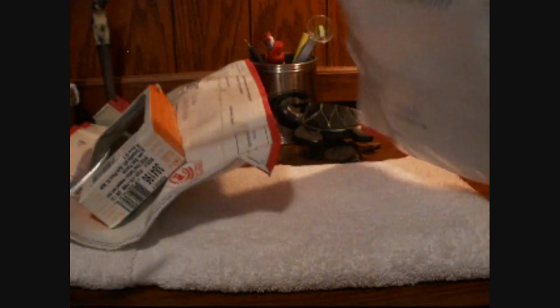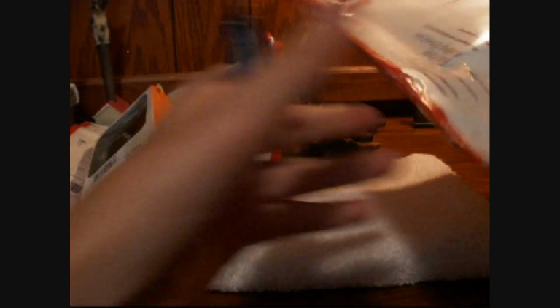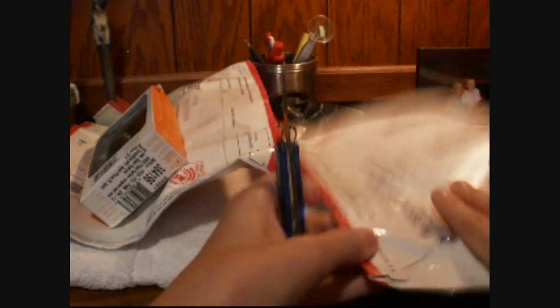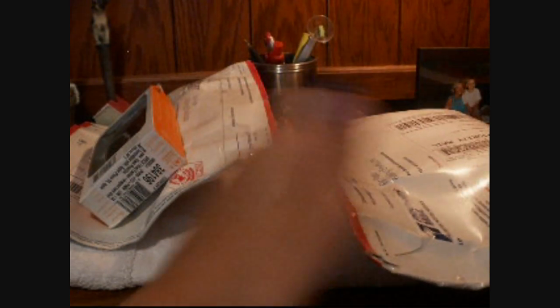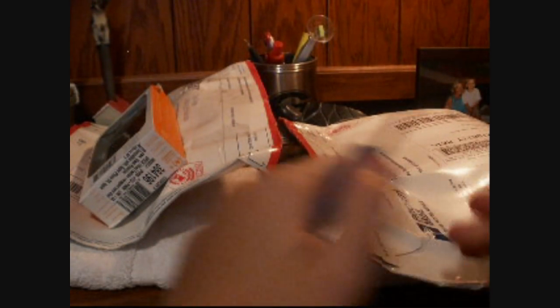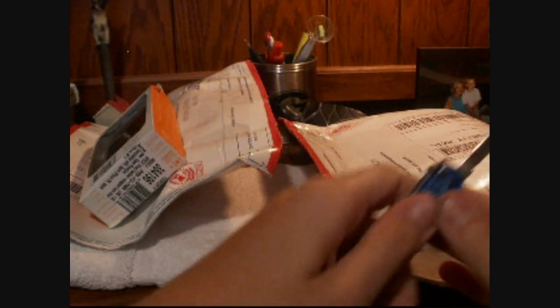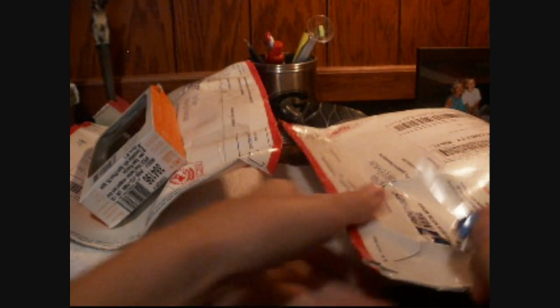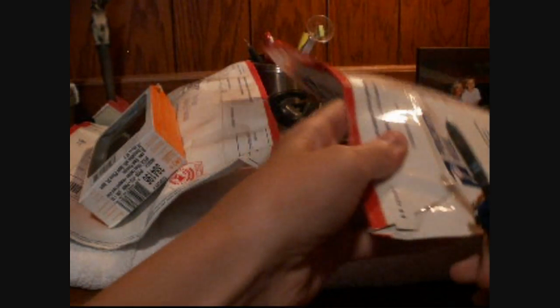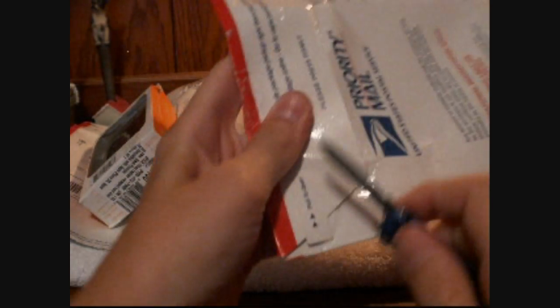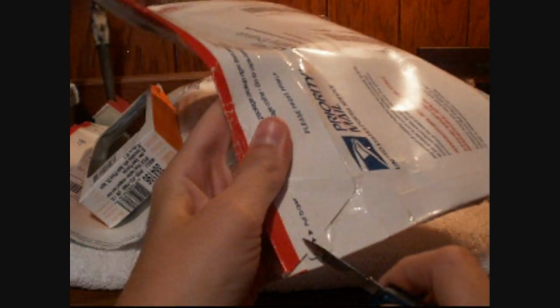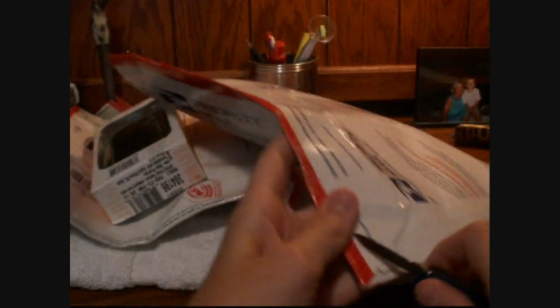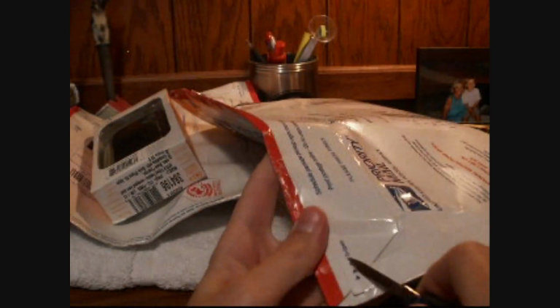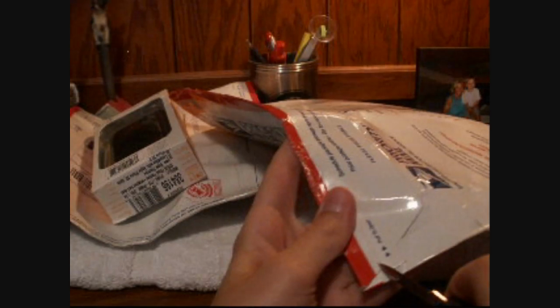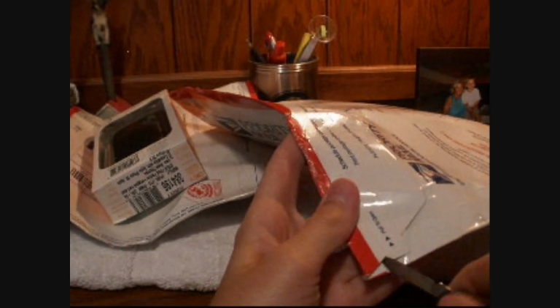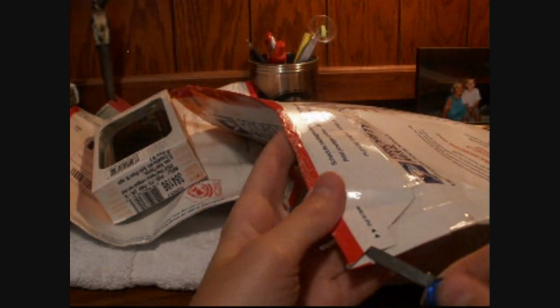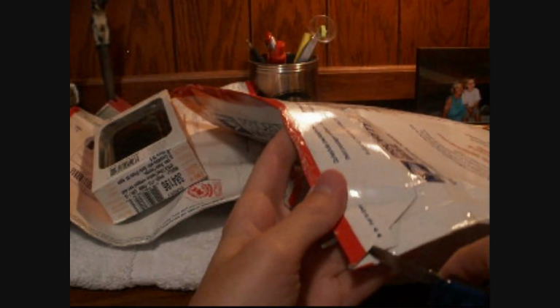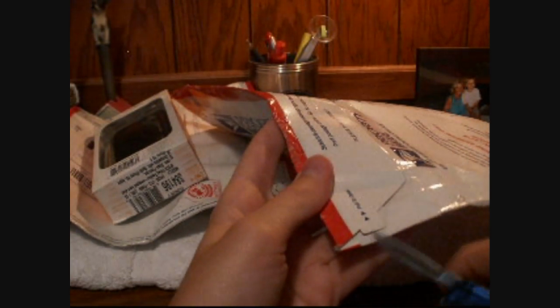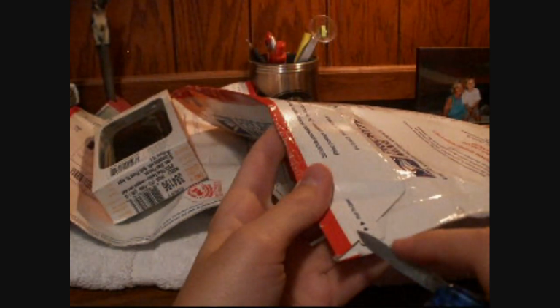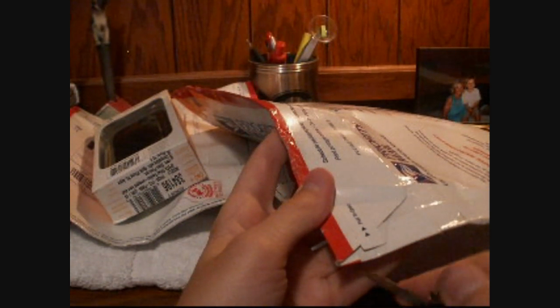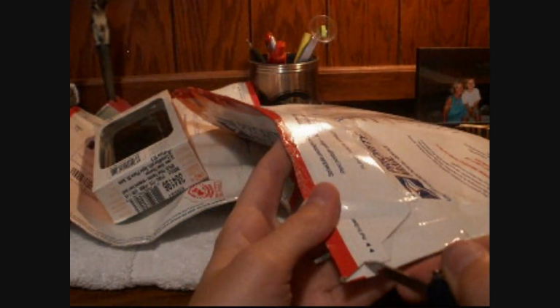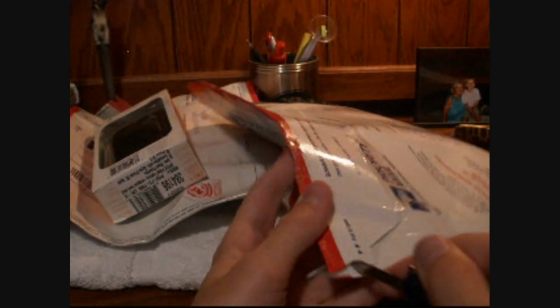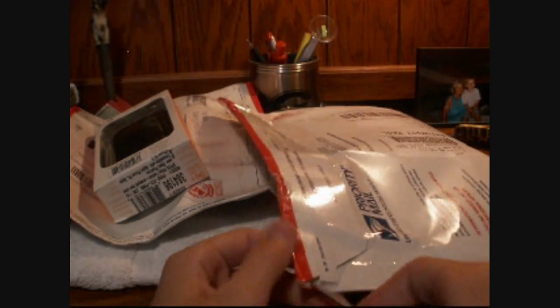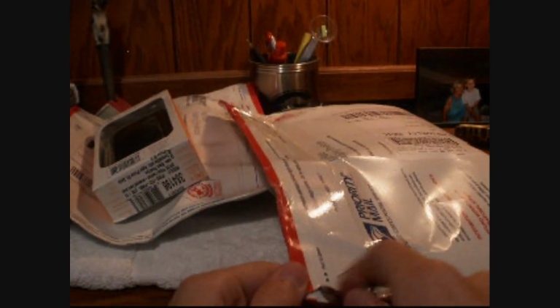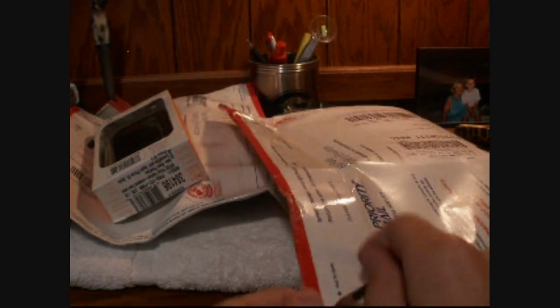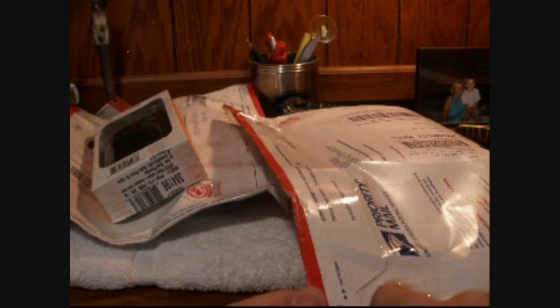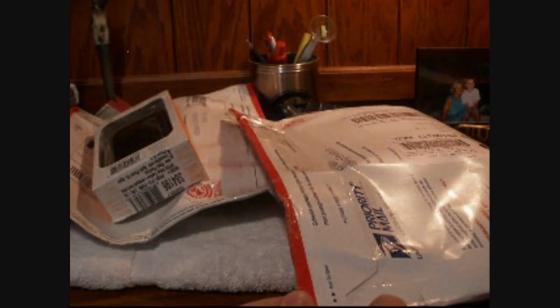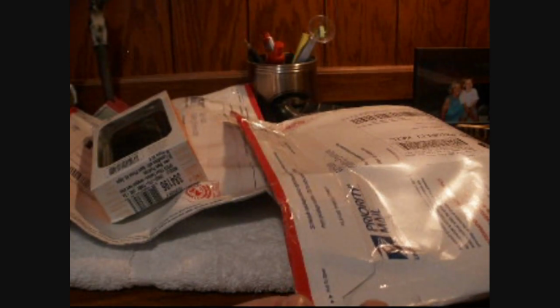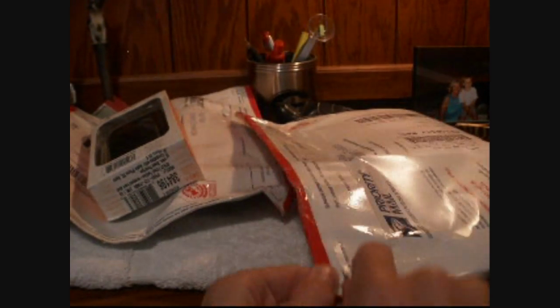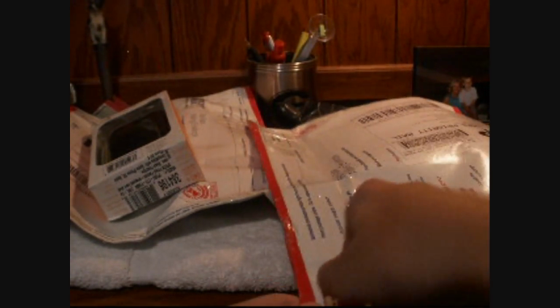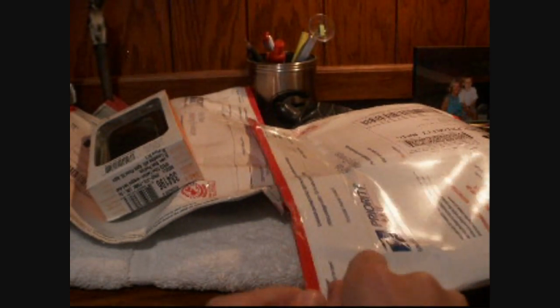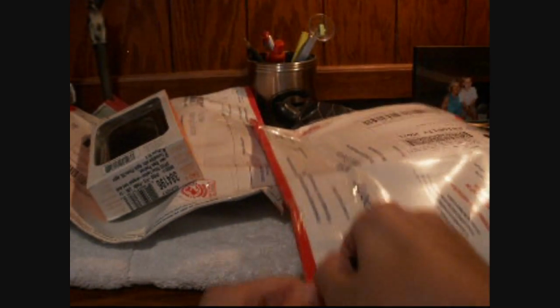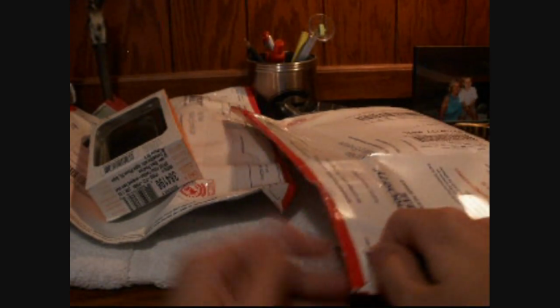Let's go ahead and open up this other package — I know what's in this one too. Expect reviews on all these cases within the next few days, a couple weeks. Expect a lot of videos about the 3GS.